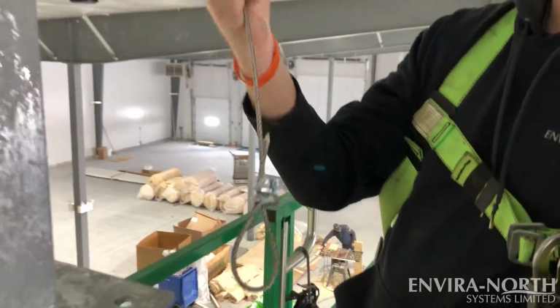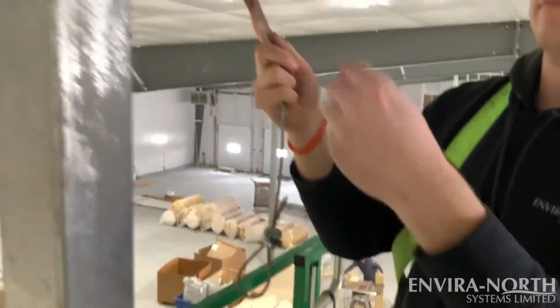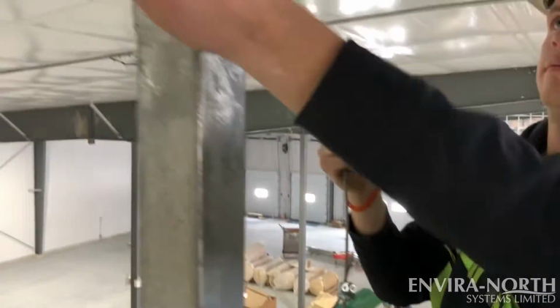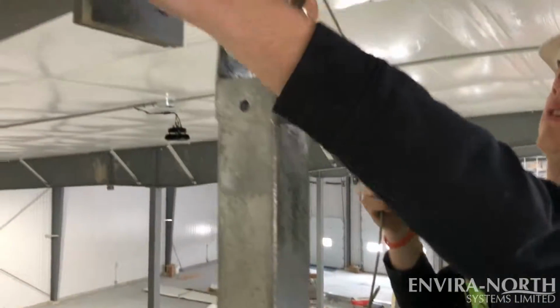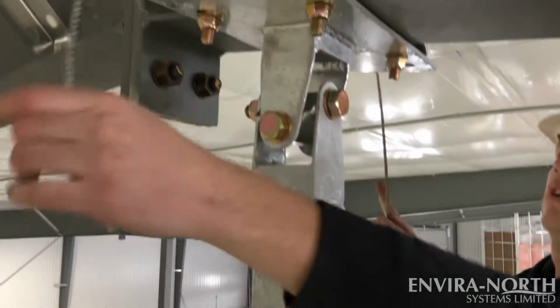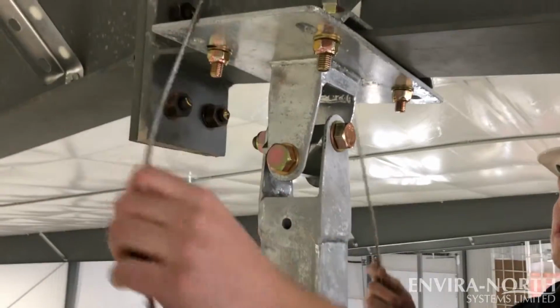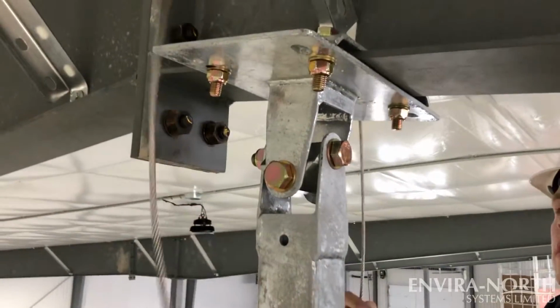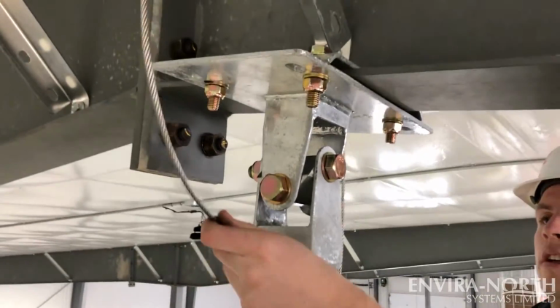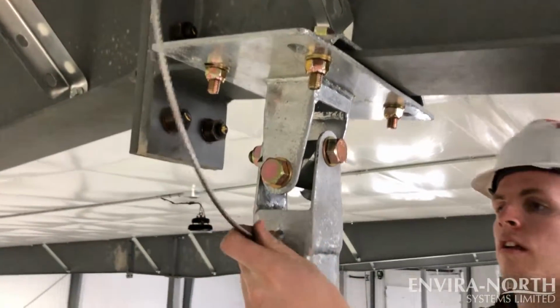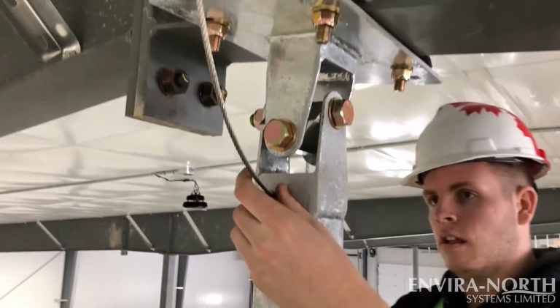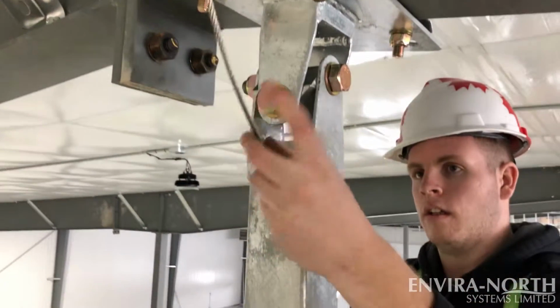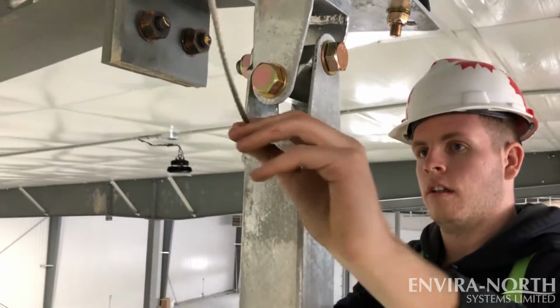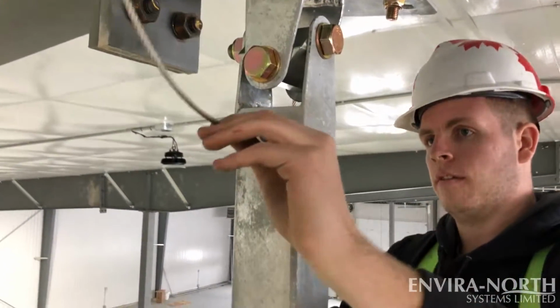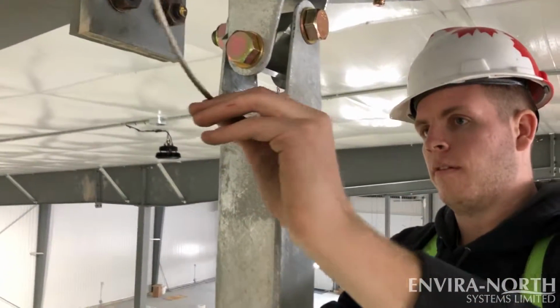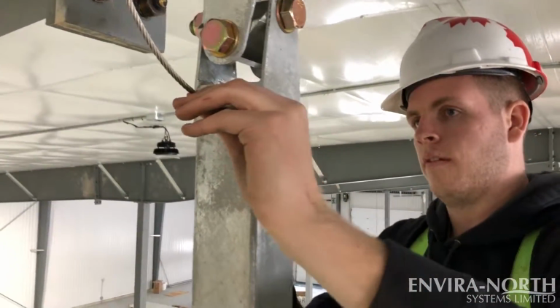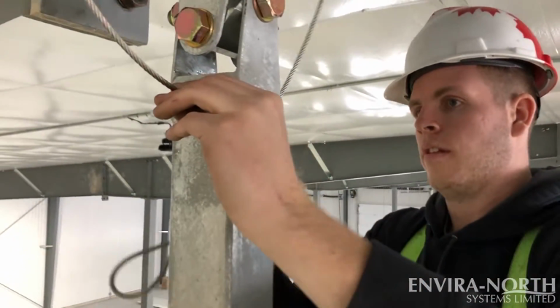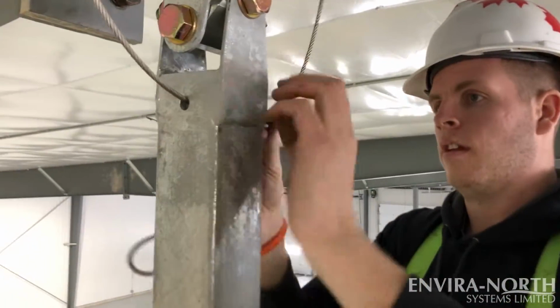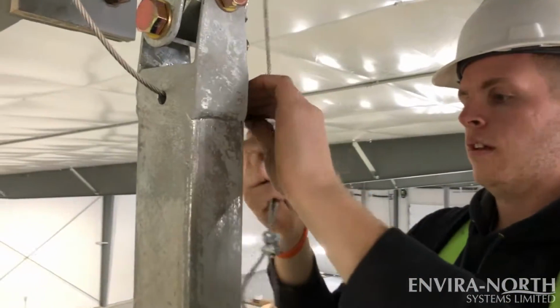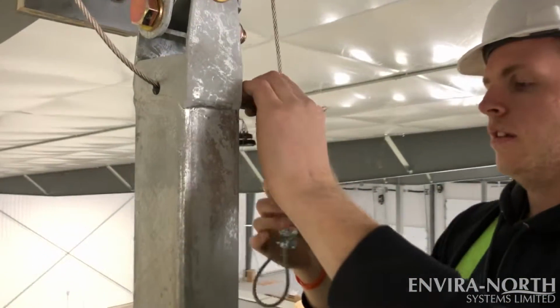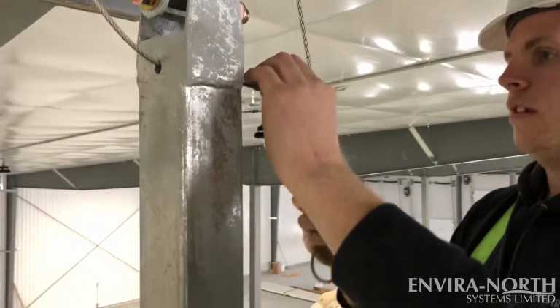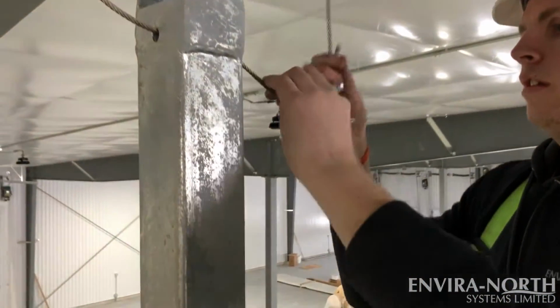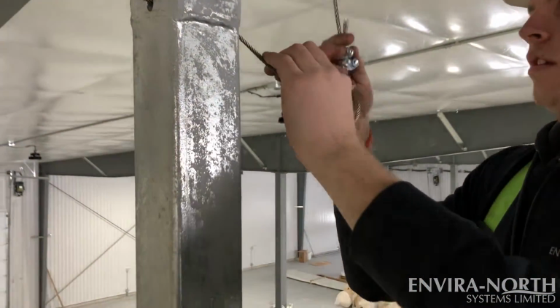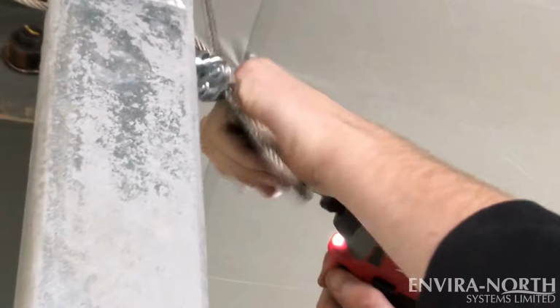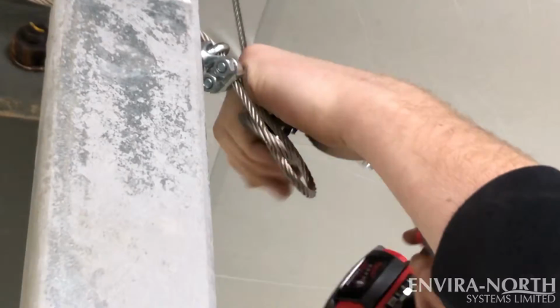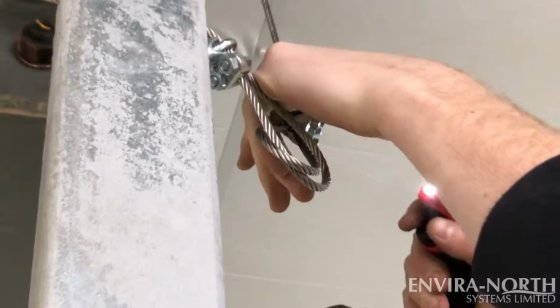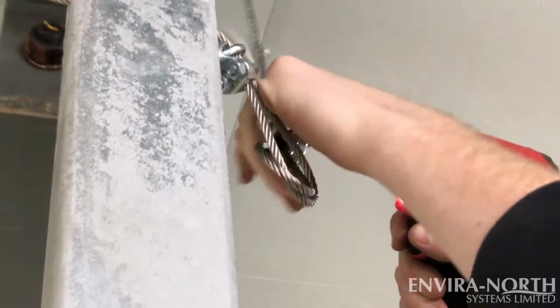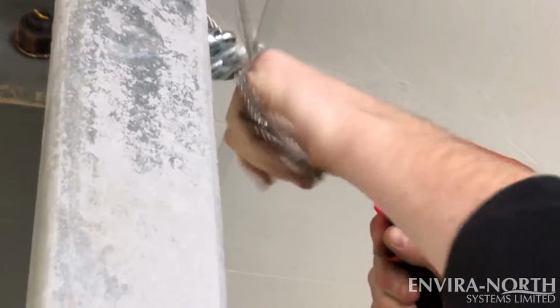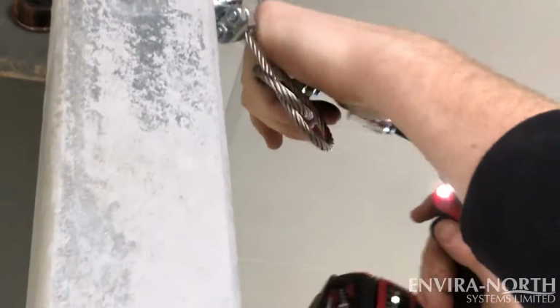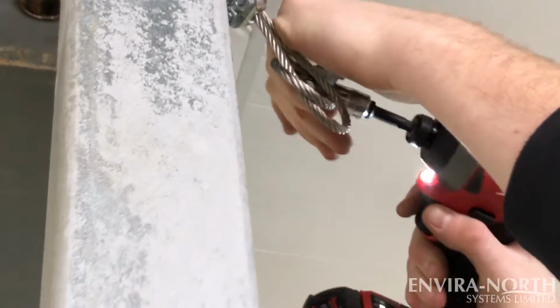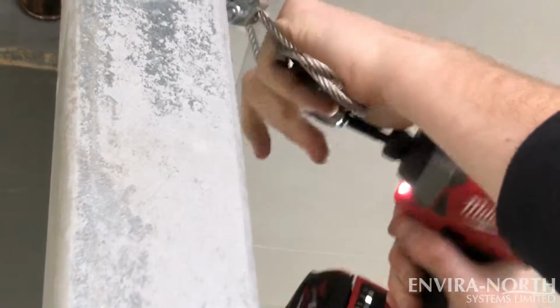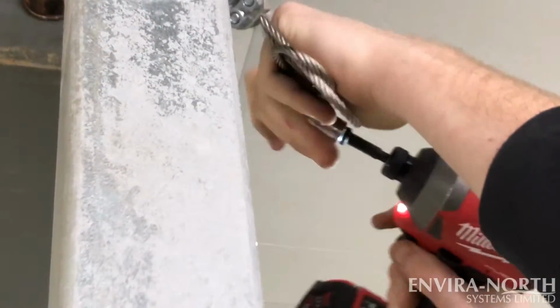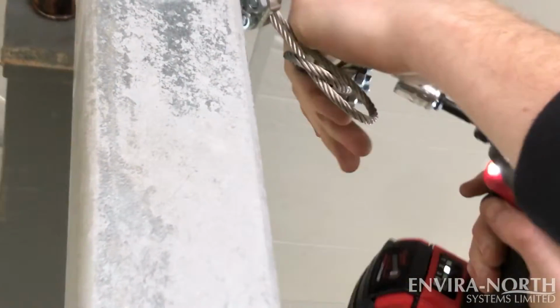Next, loop your safety cable around the I-beam and through the mount's cable hole, then fasten the cable clamps as a typical cable clamp installation.